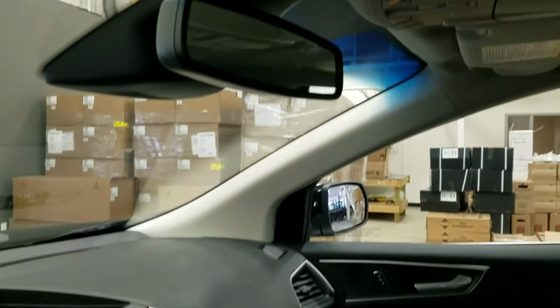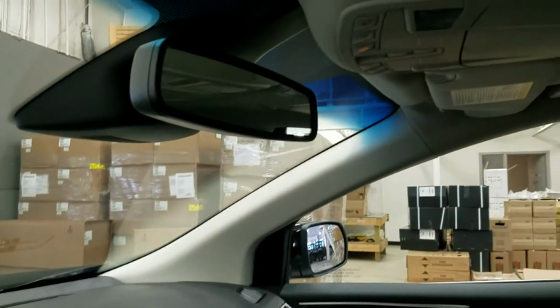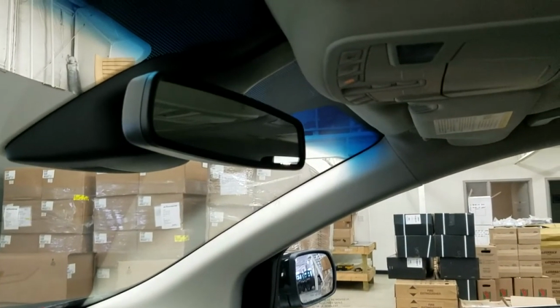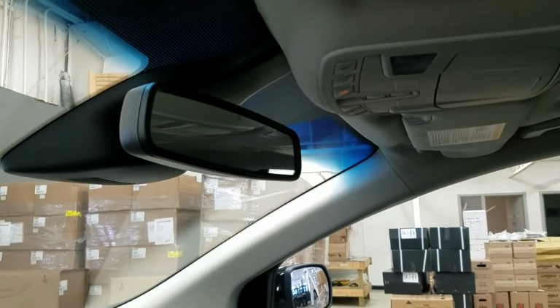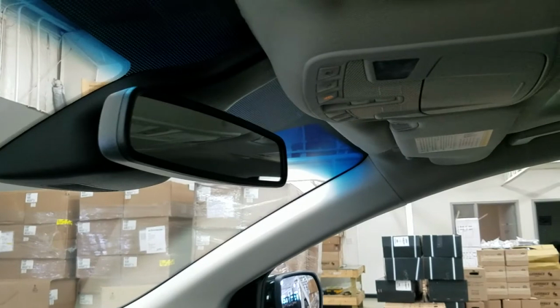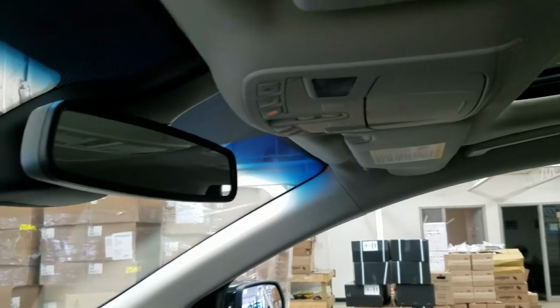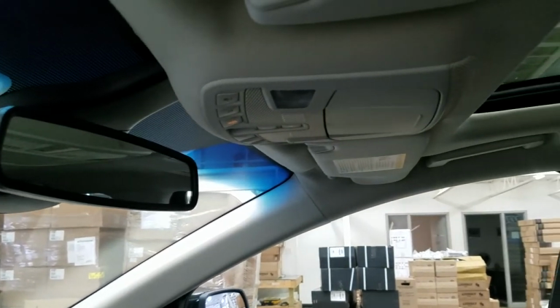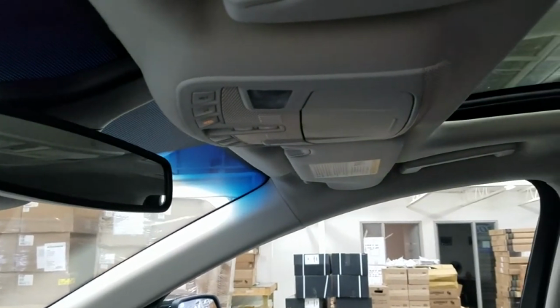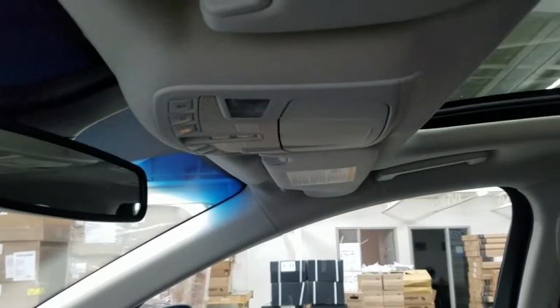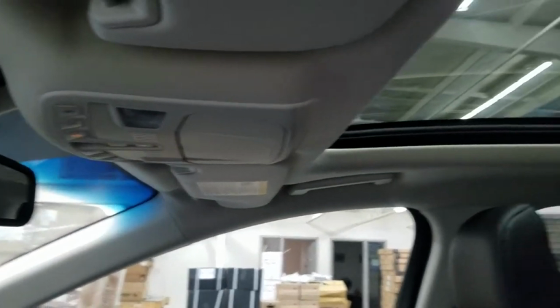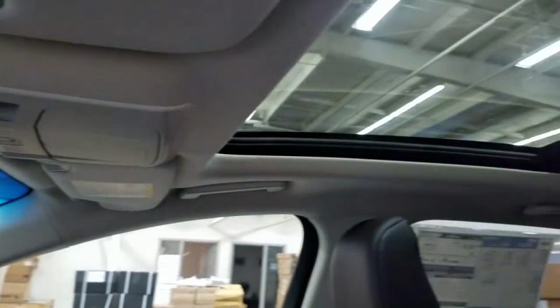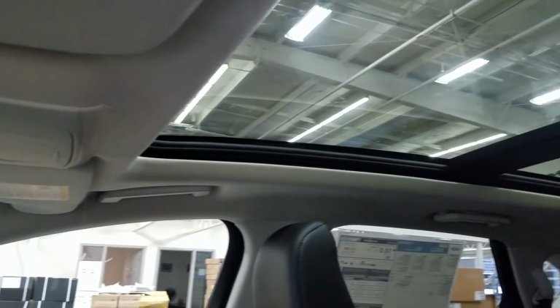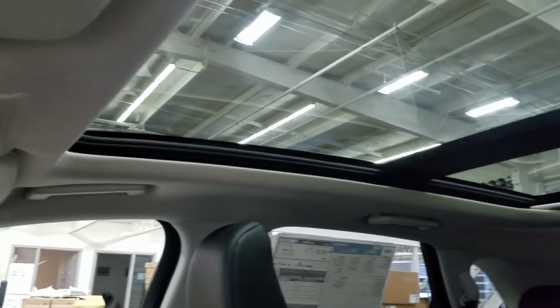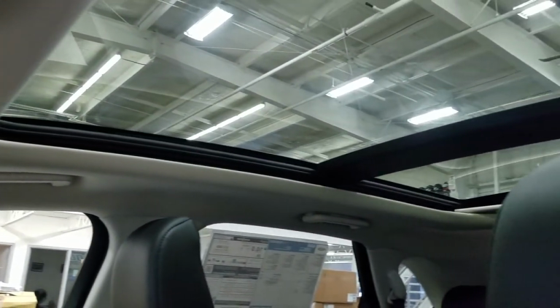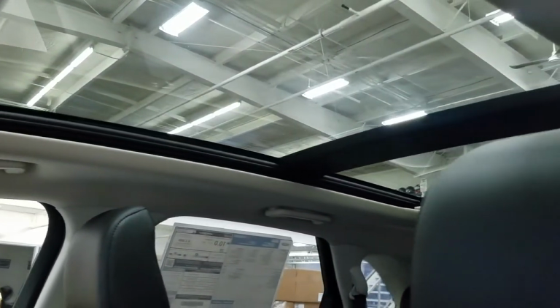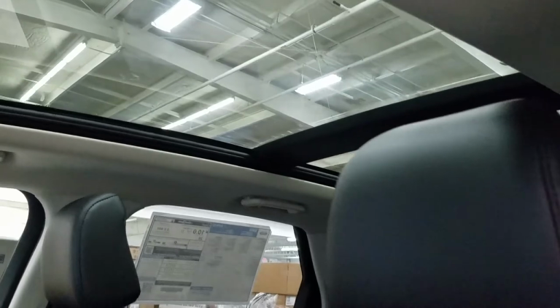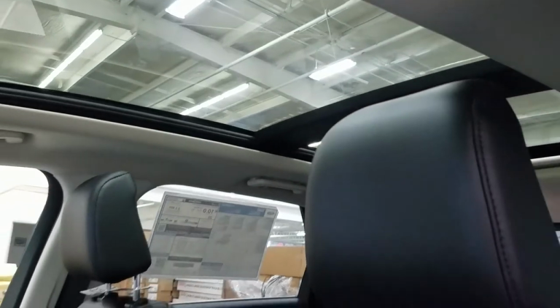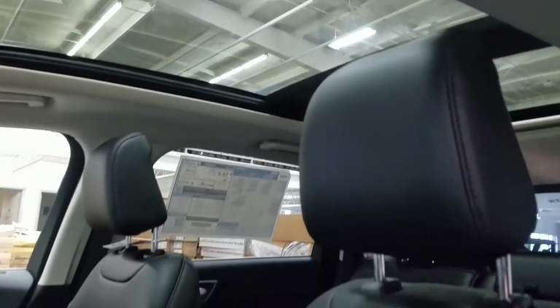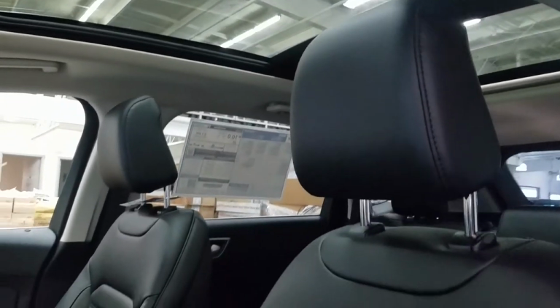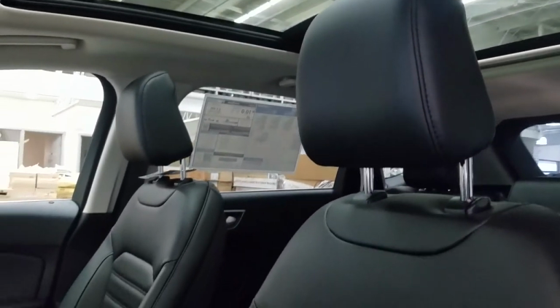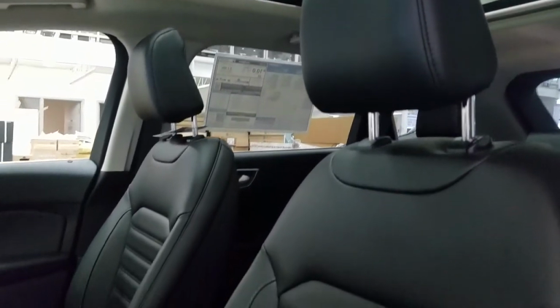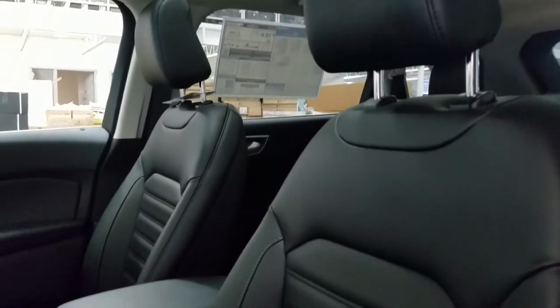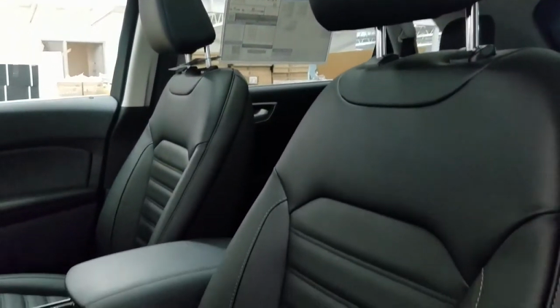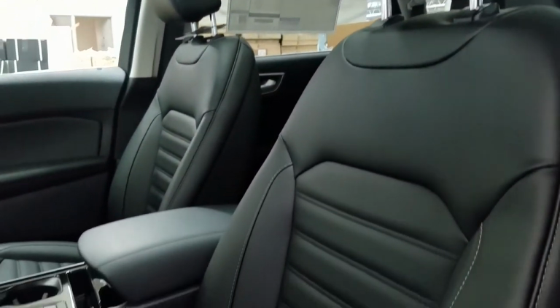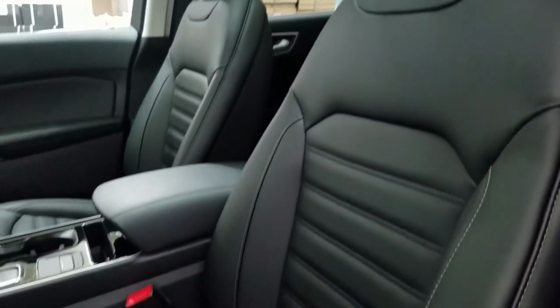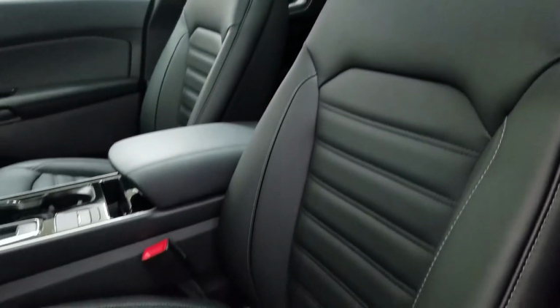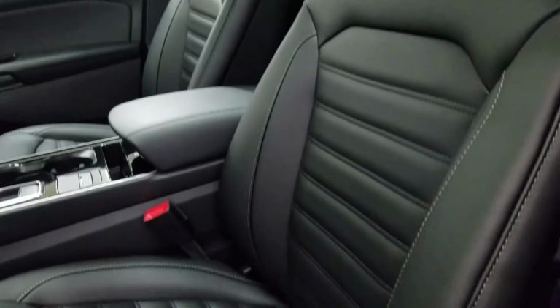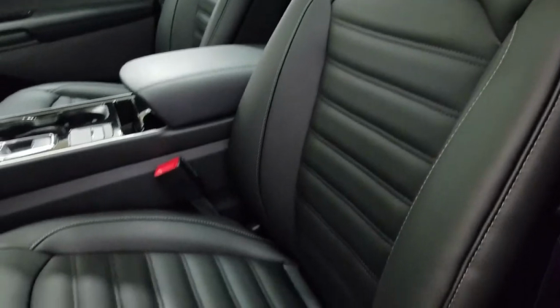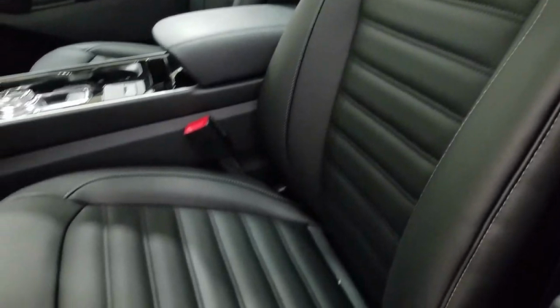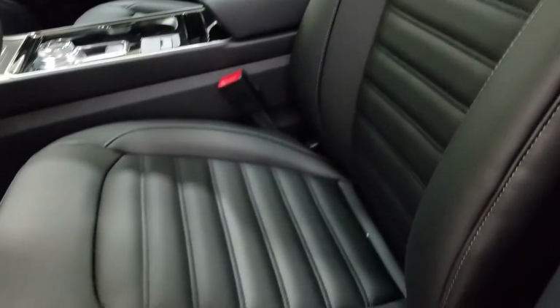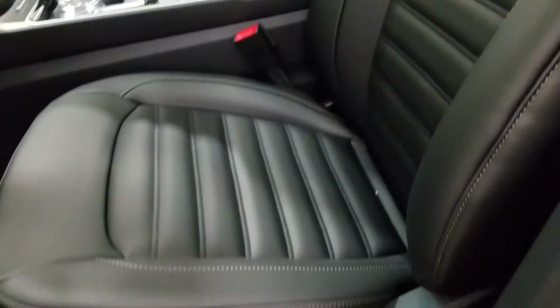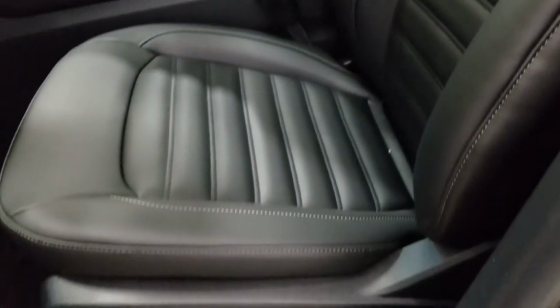Up above we have our auto dimming rear view mirror with cabin lights that provide ambient lighting. We also have our beautiful twin panel moonroof. Looking down at the interior, we have beautiful black leather seating that comes with a fully adjustable seat with lumbar support for both driver and passenger.